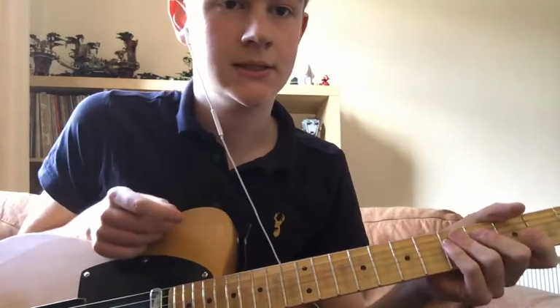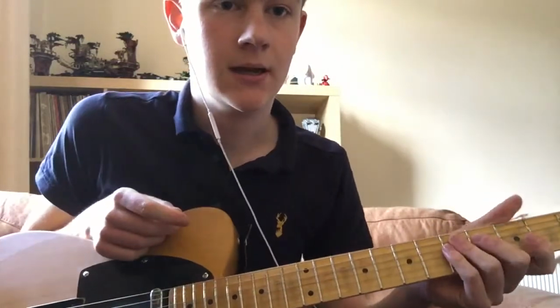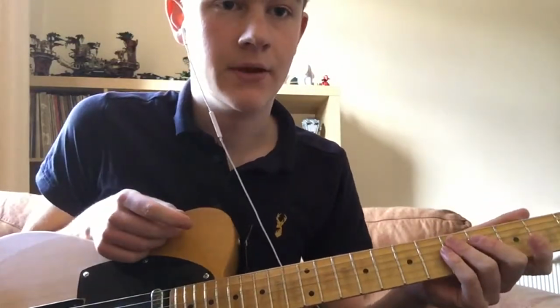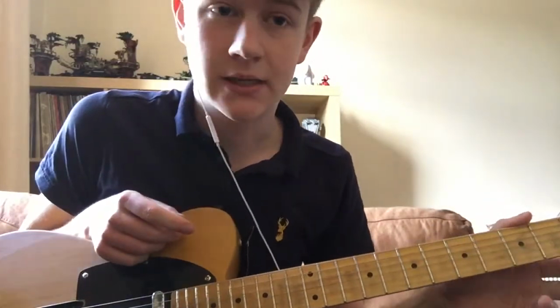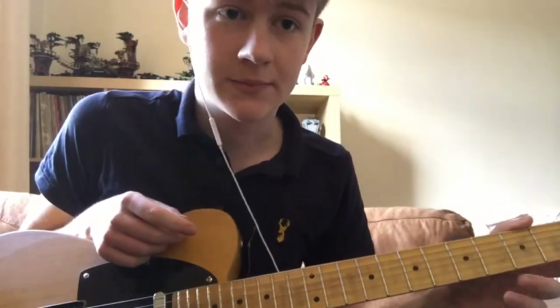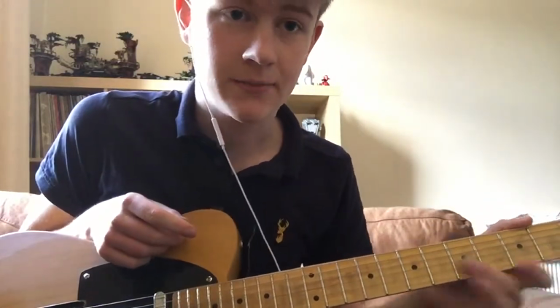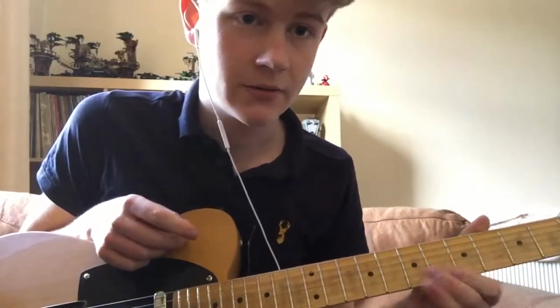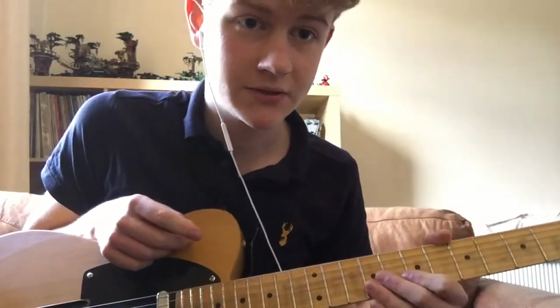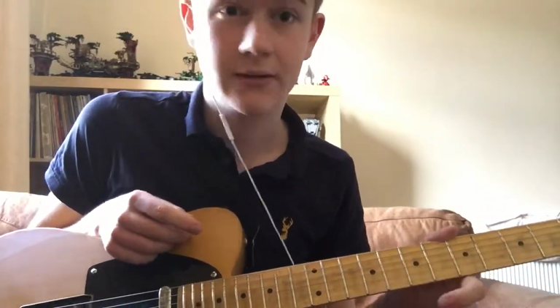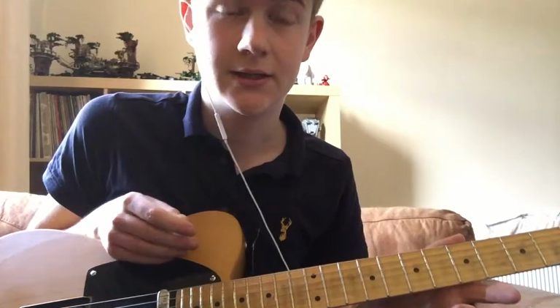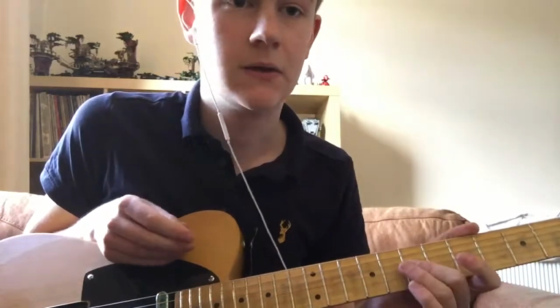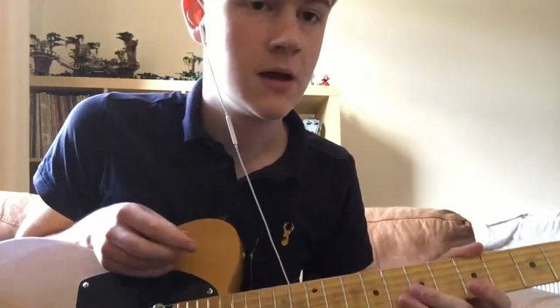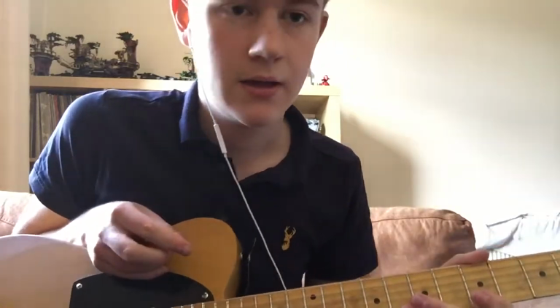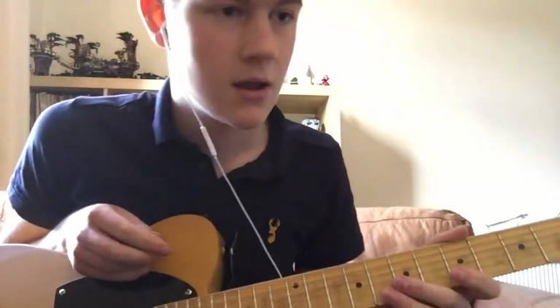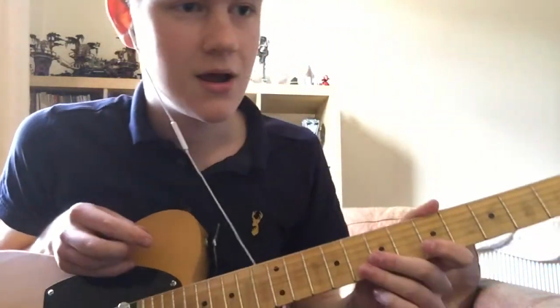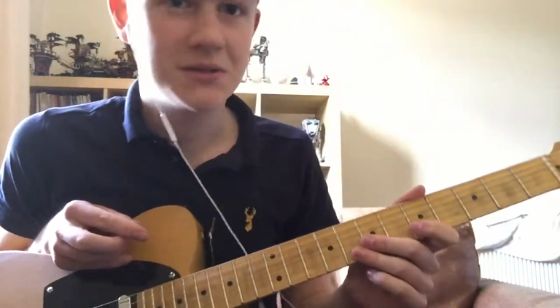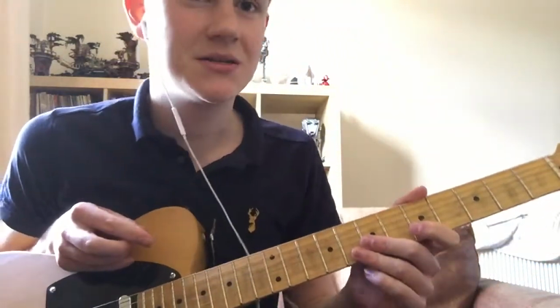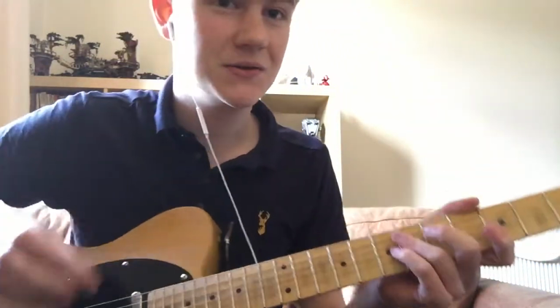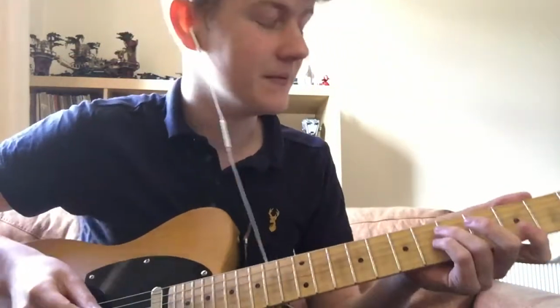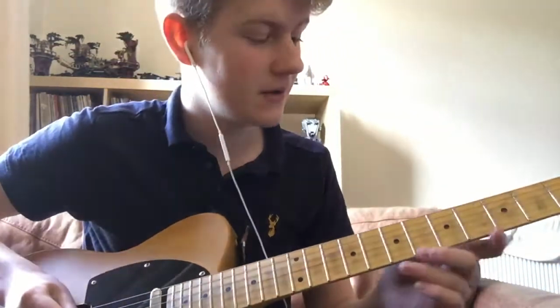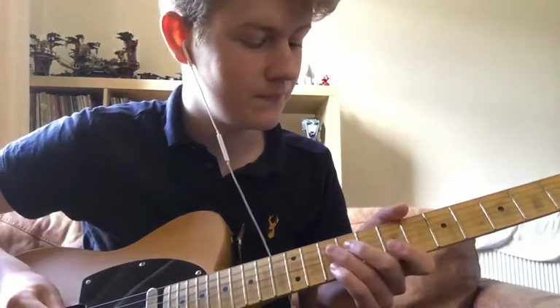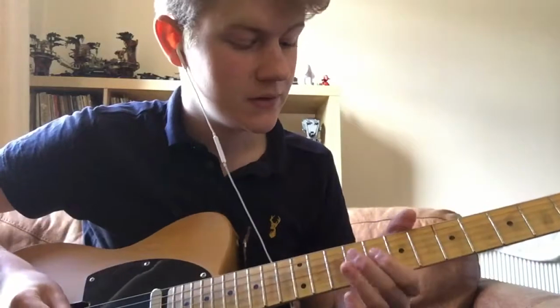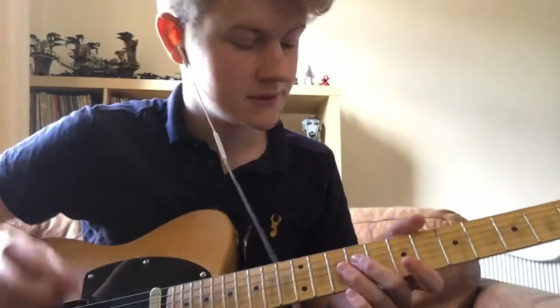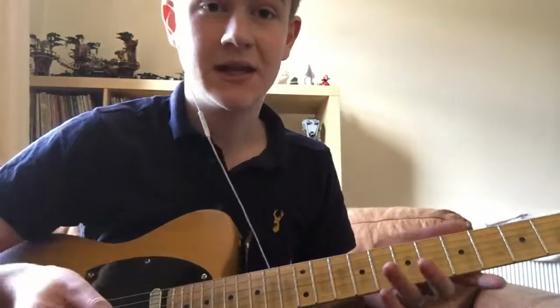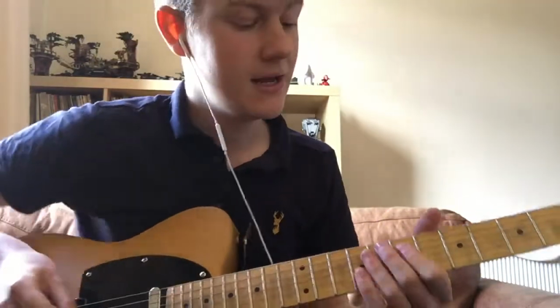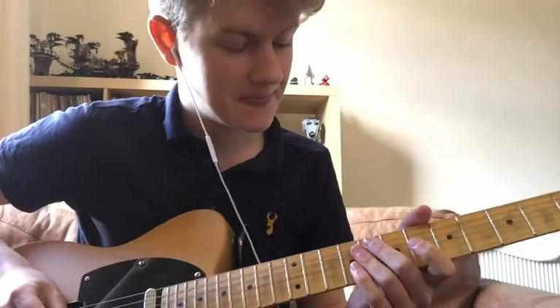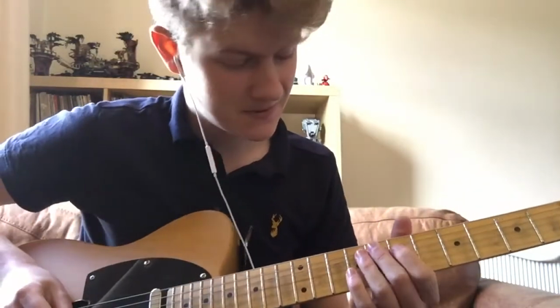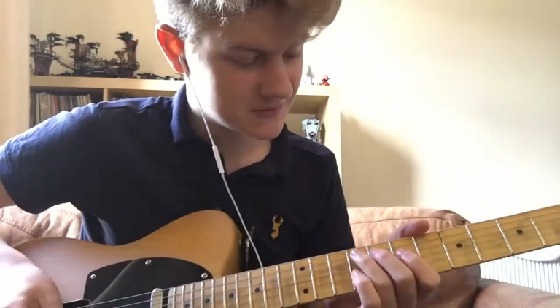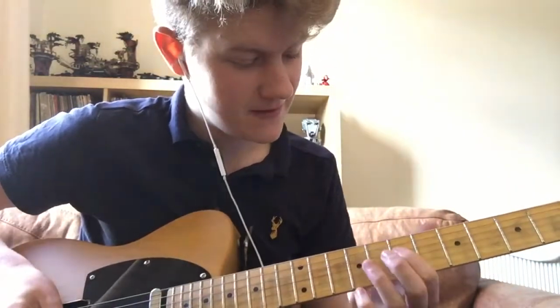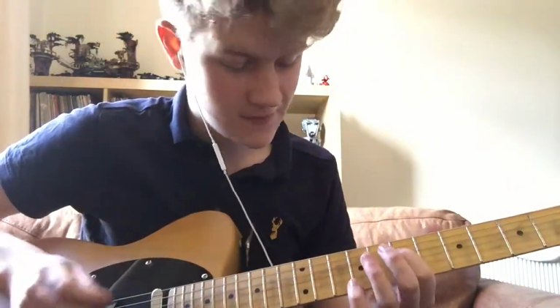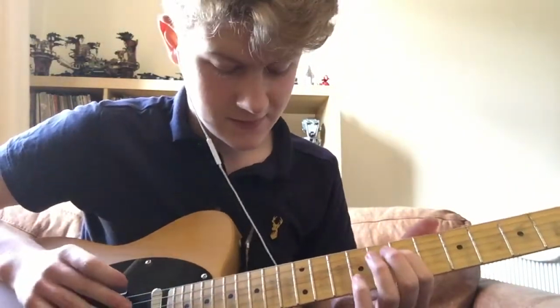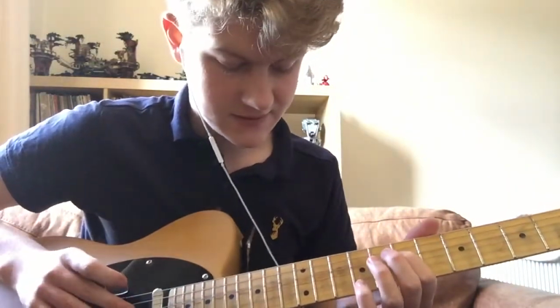I've managed to learn how to play it. I can play both the intro and the guitar solo, and I hope to teach that to you today. It's in the key of D.